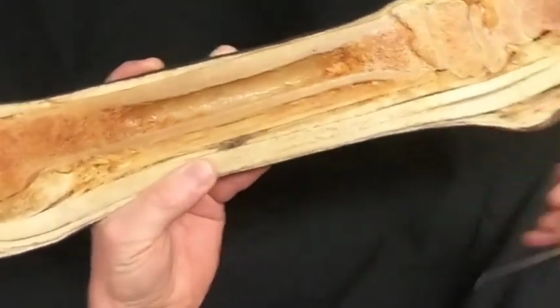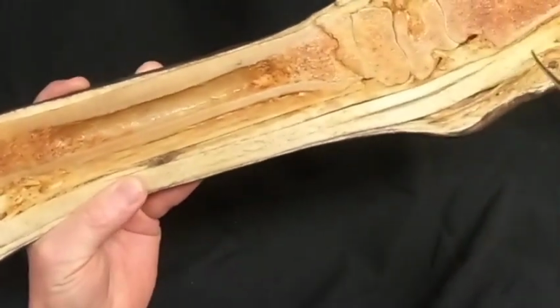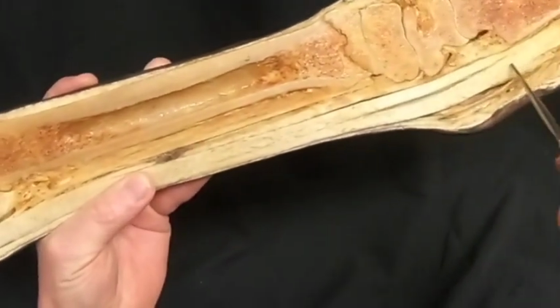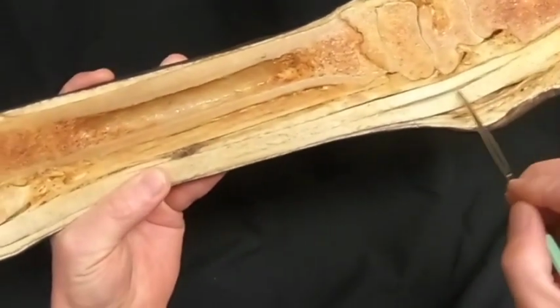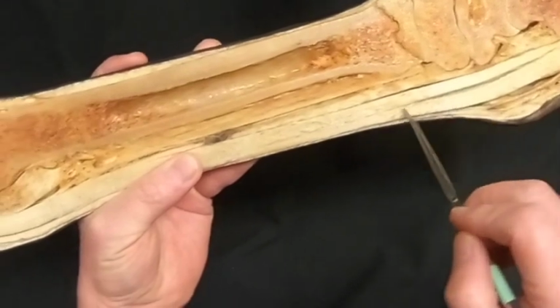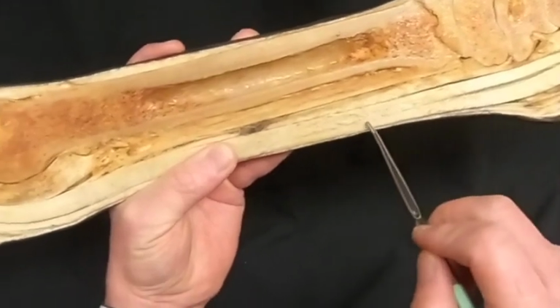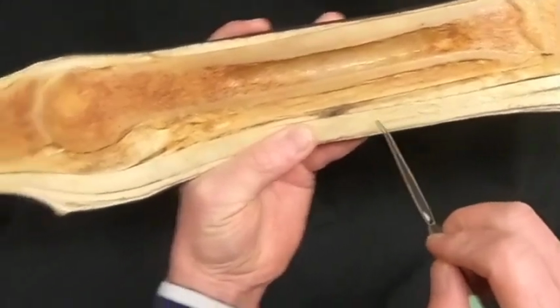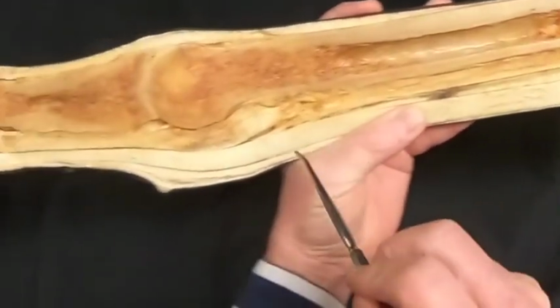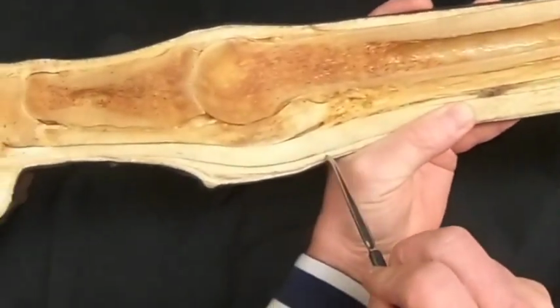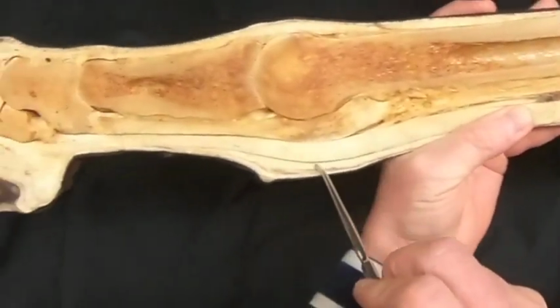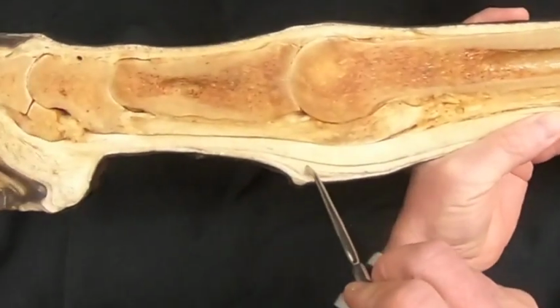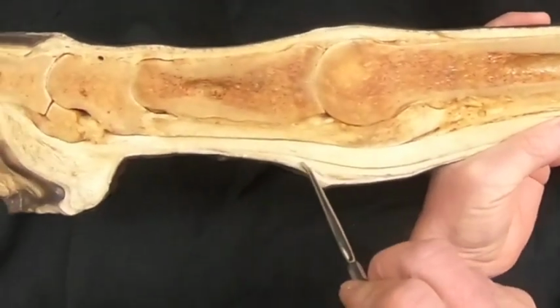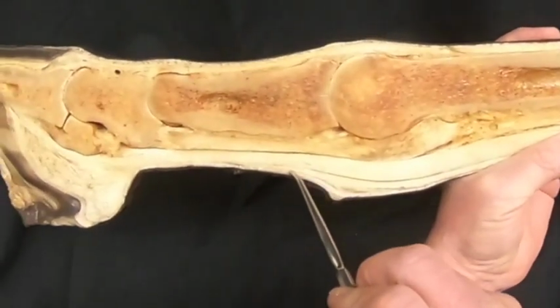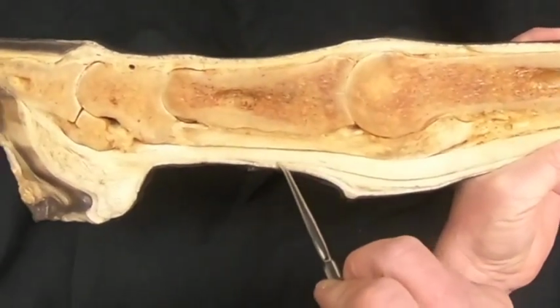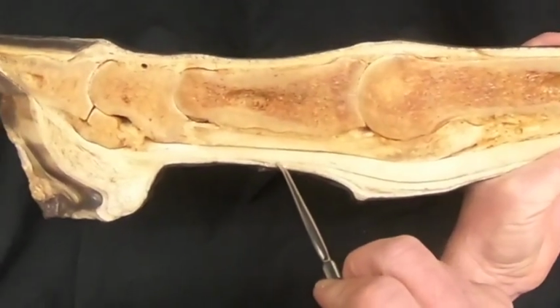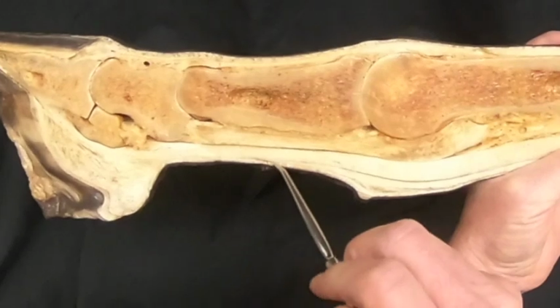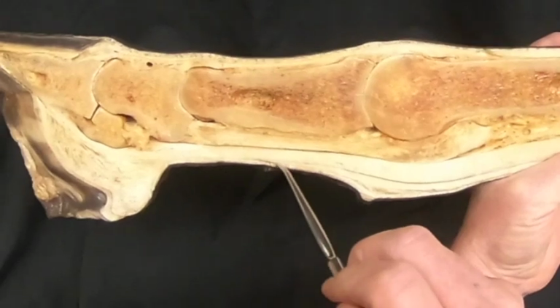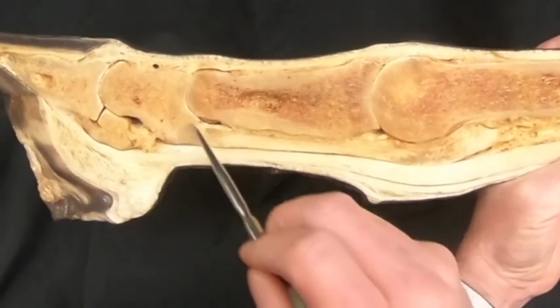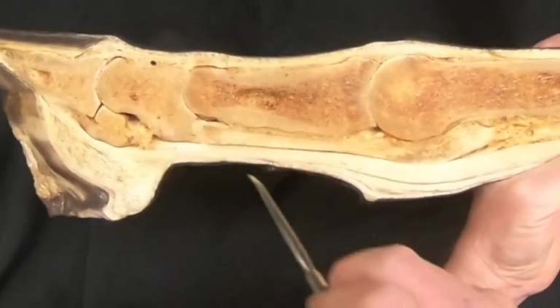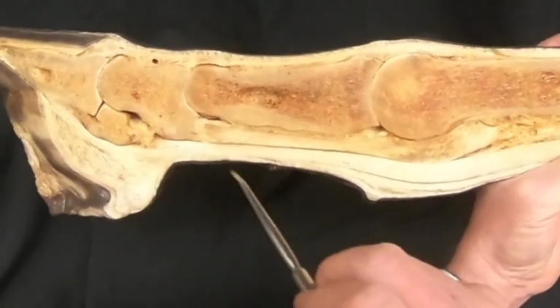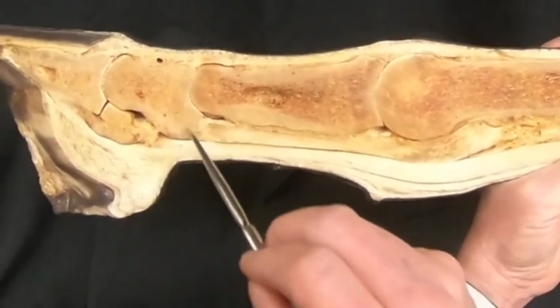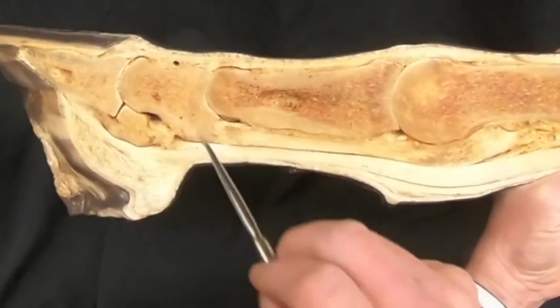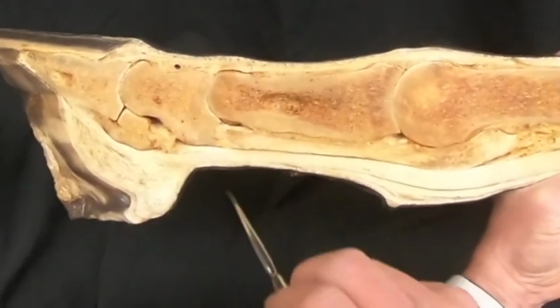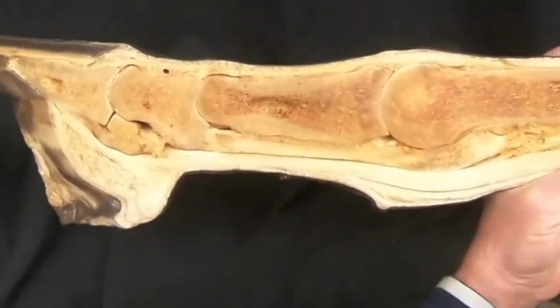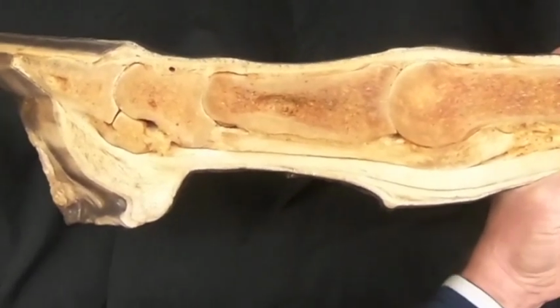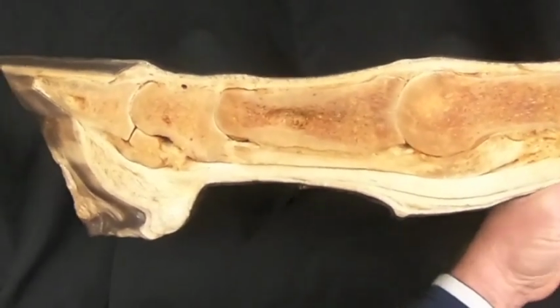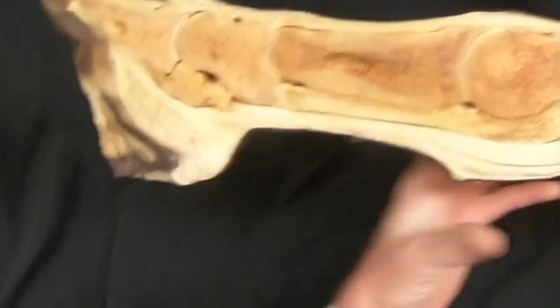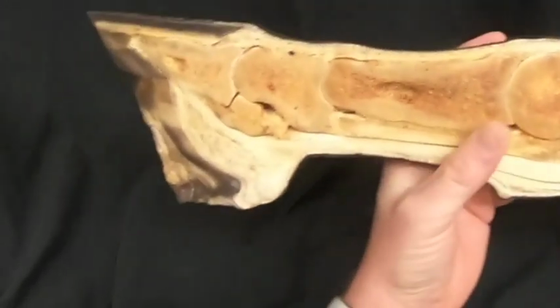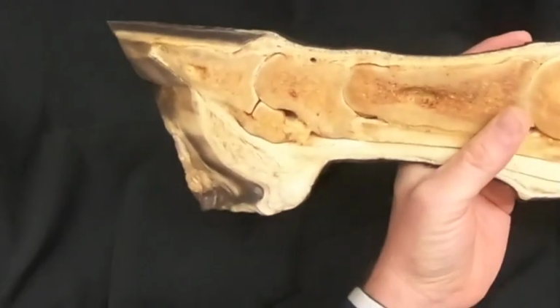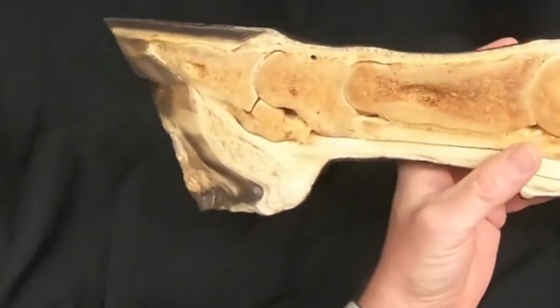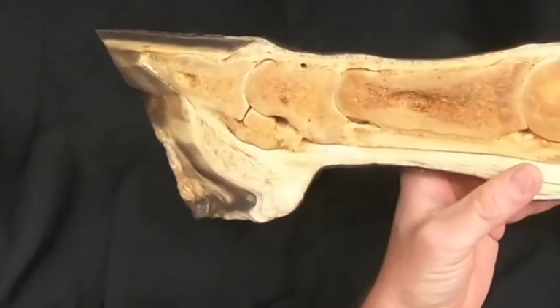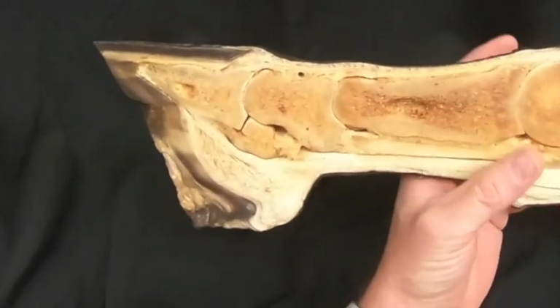Then we have our superficial digital flexor tendon coming down, and recall that it is going to split and attach to the distal surfaces of the first phalanx and the proximal surfaces of the second phalanx.